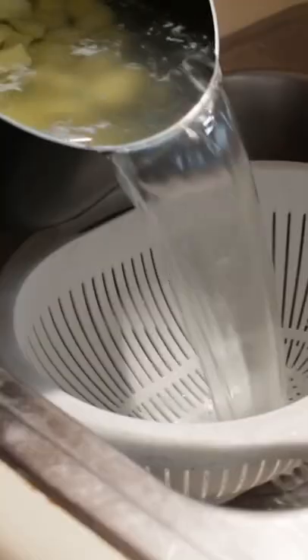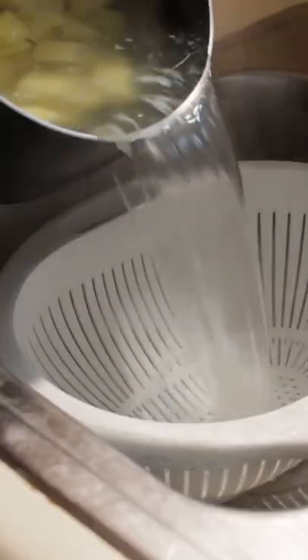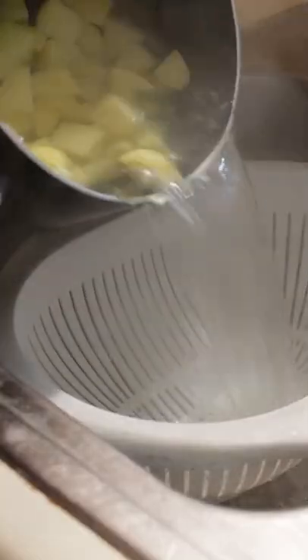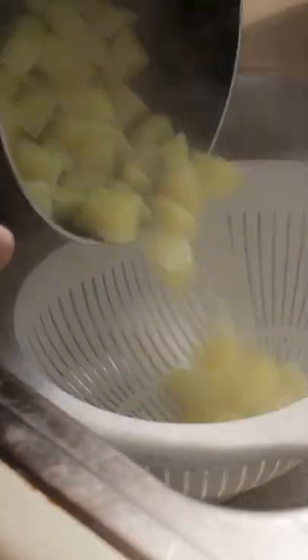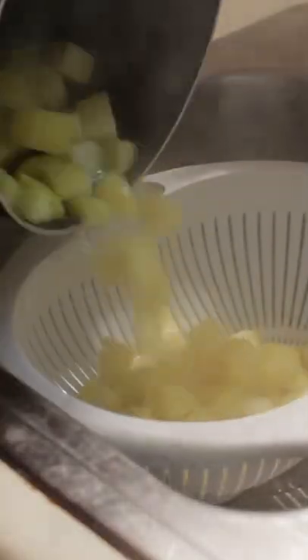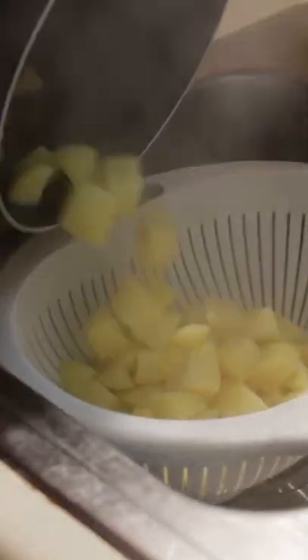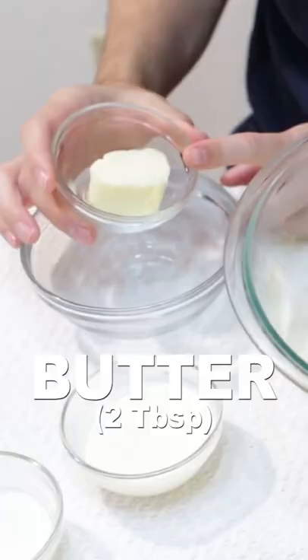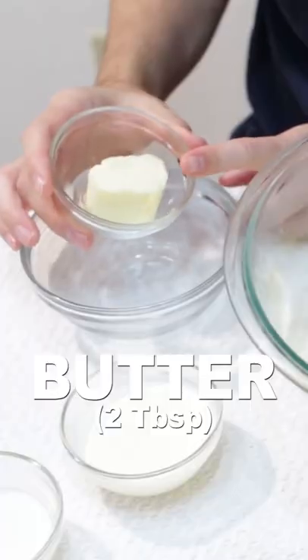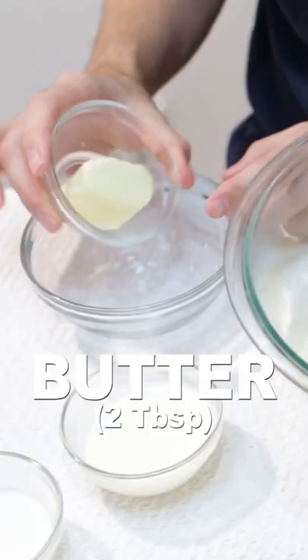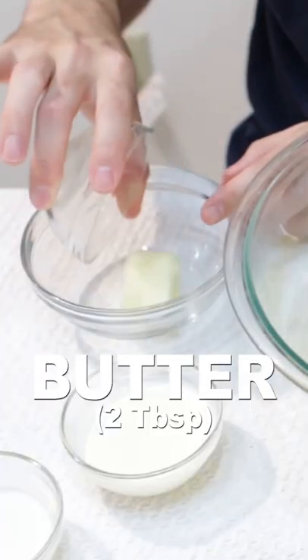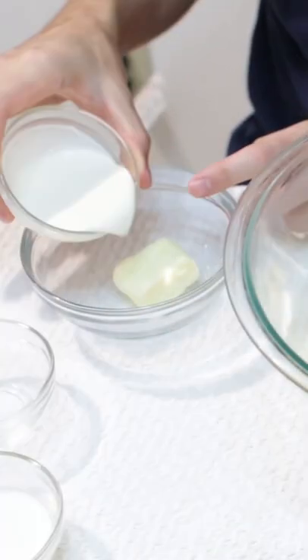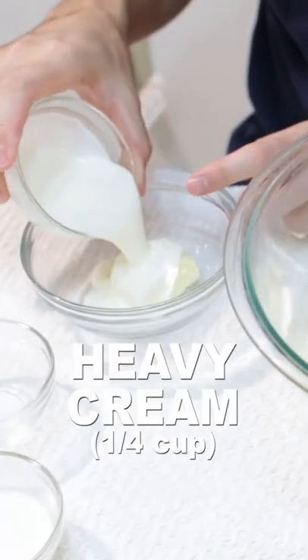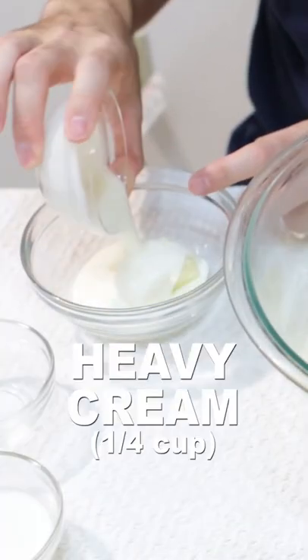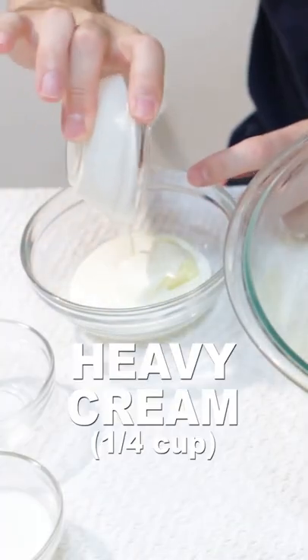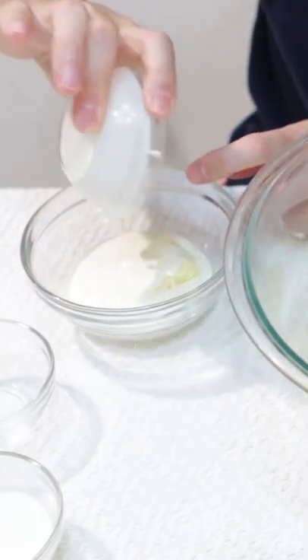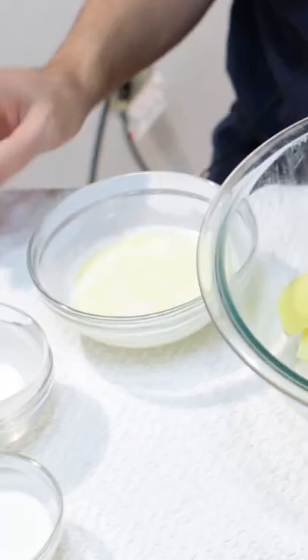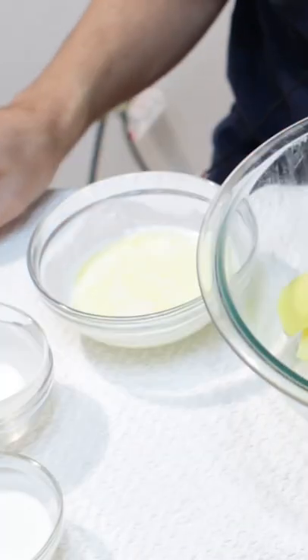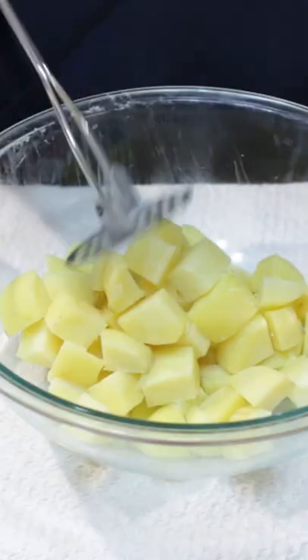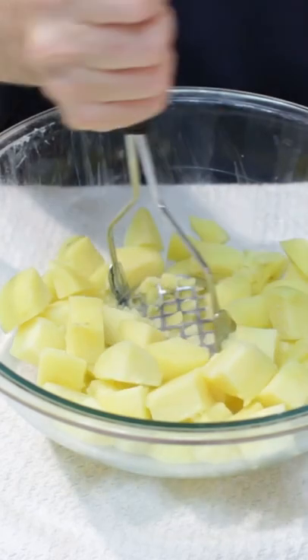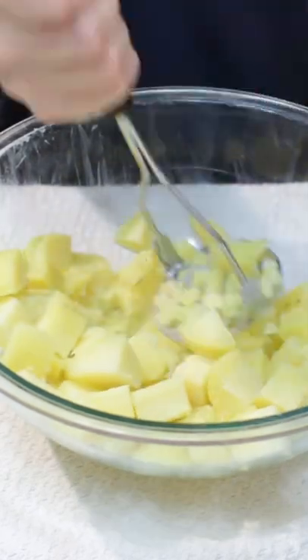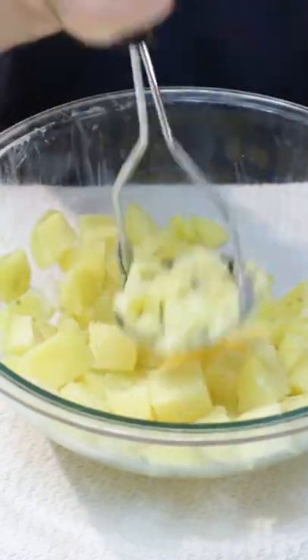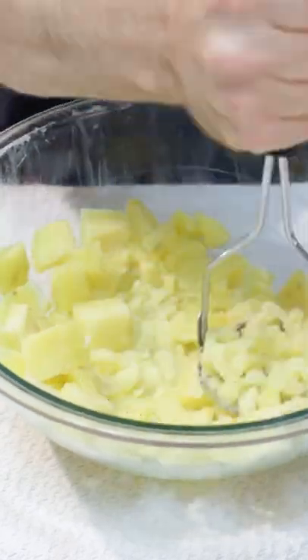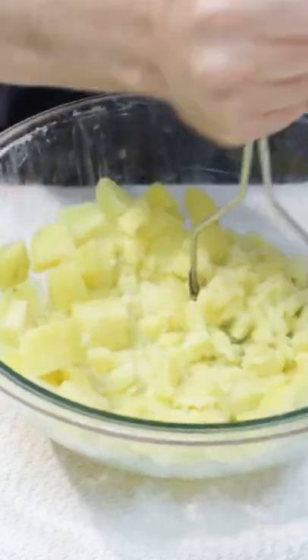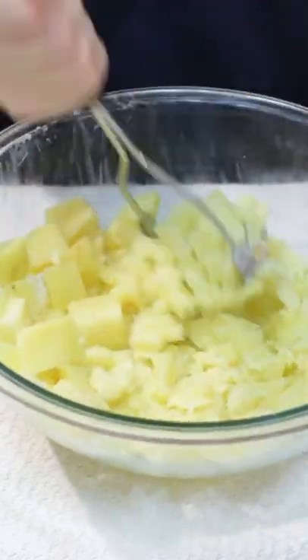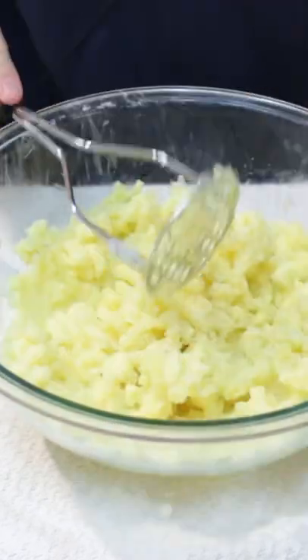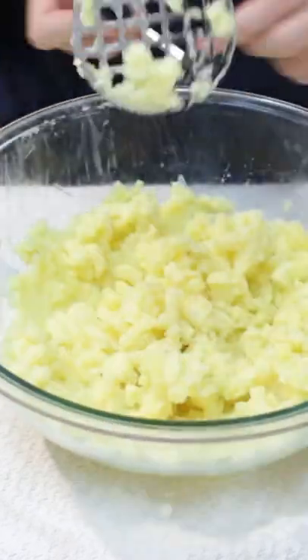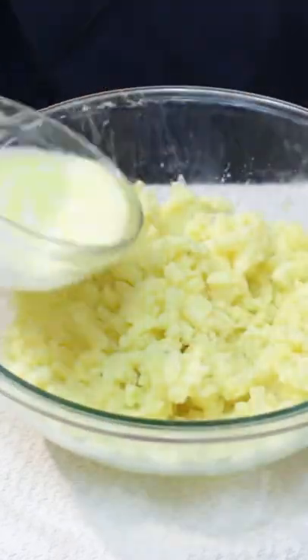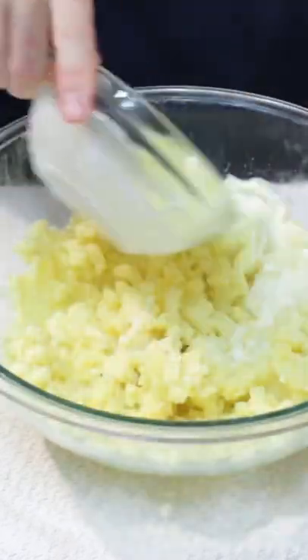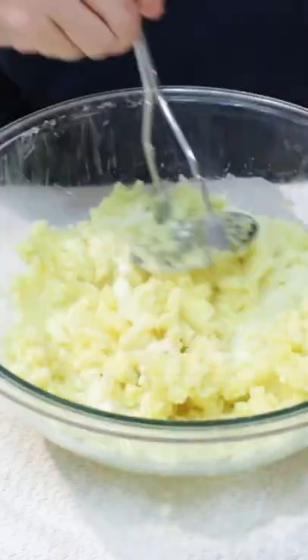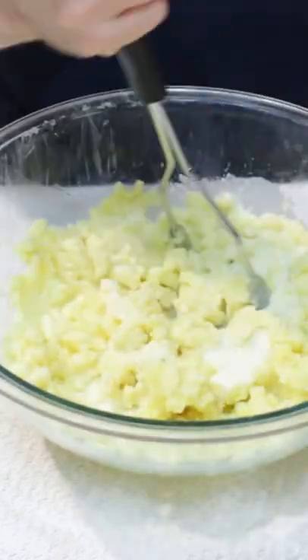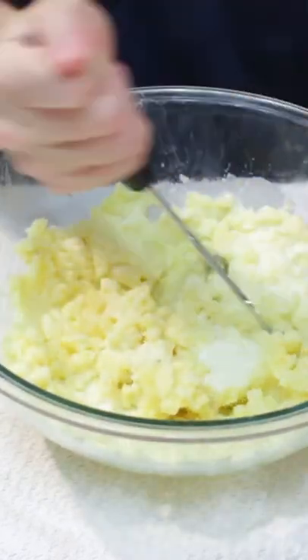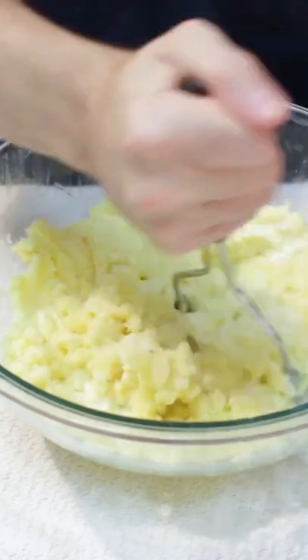Drain the potatoes, then add to a large bowl. Melt together two tablespoons of butter and one-fourth cup of heavy cream. Use a potato masher and mash the potatoes, then add the melted butter and cream and mash some more.